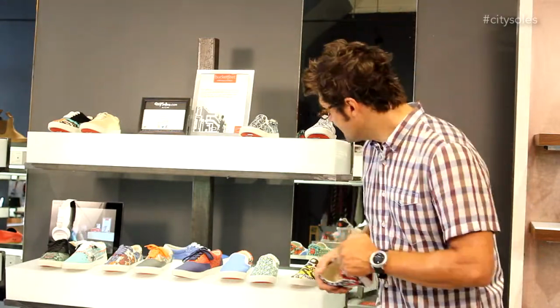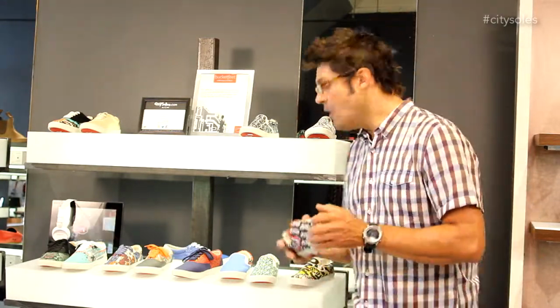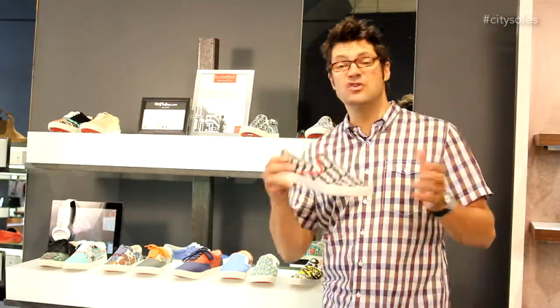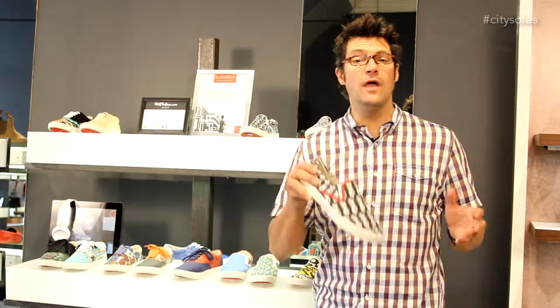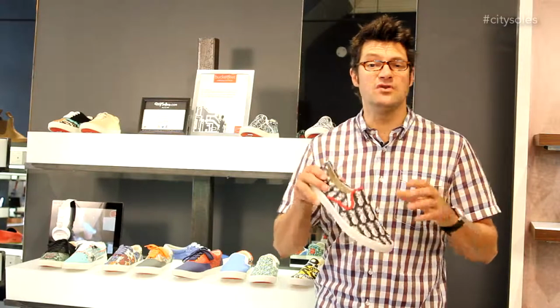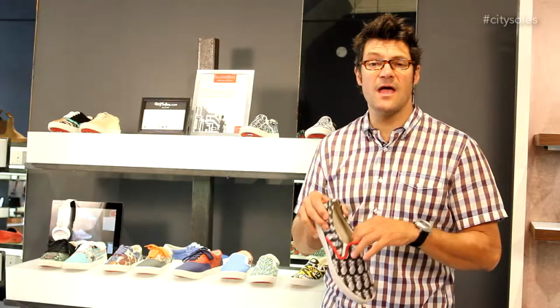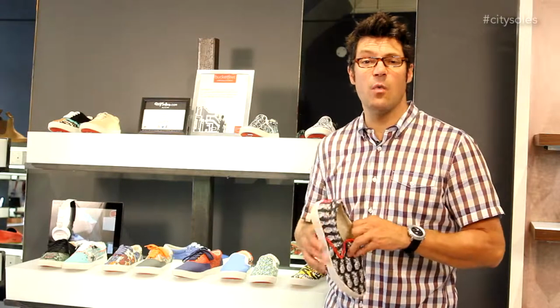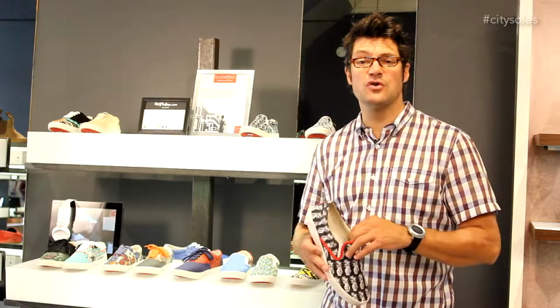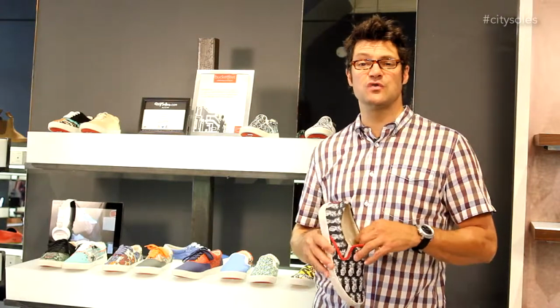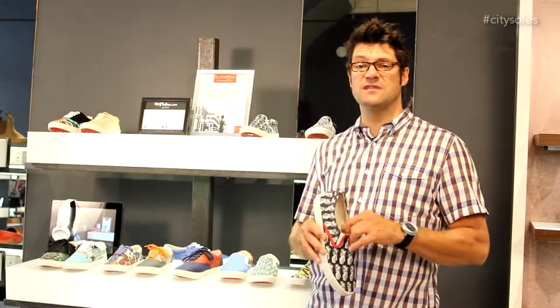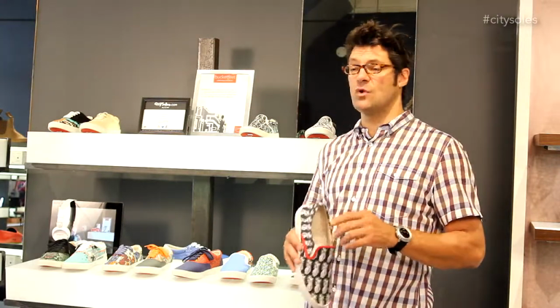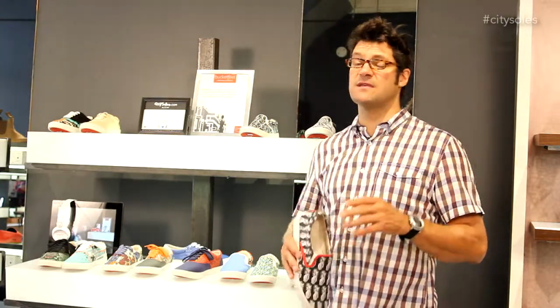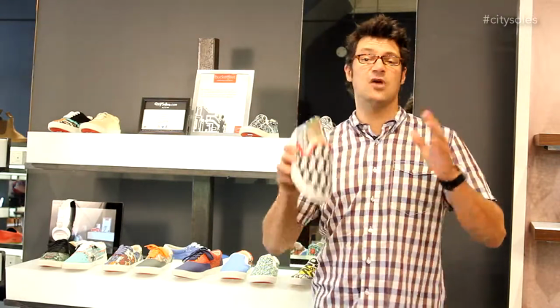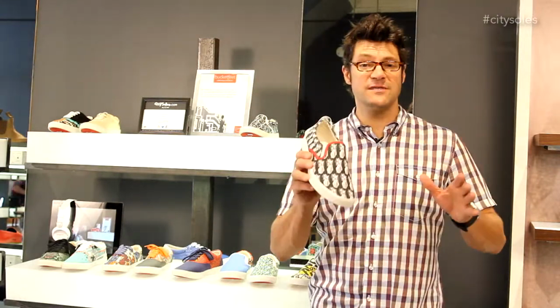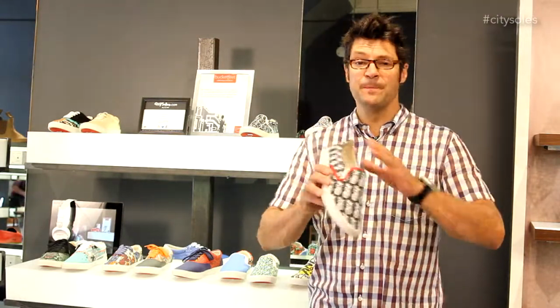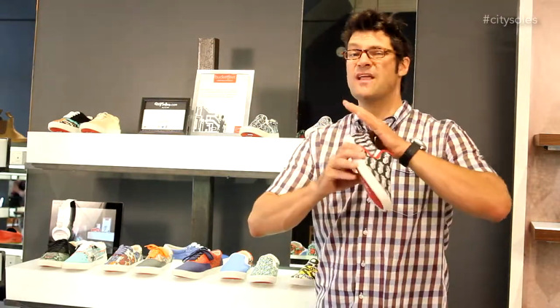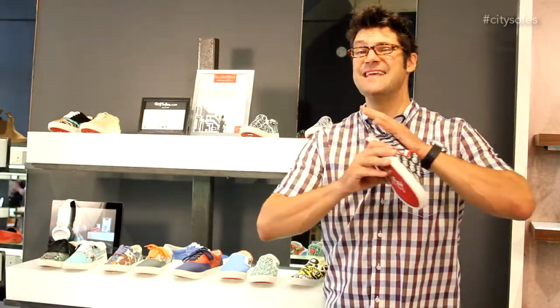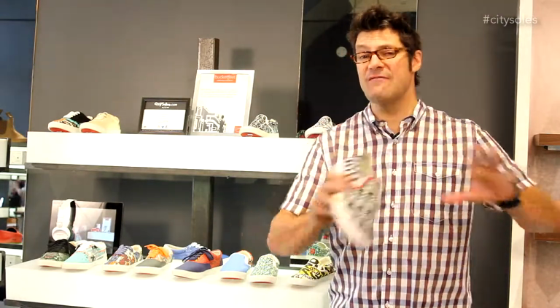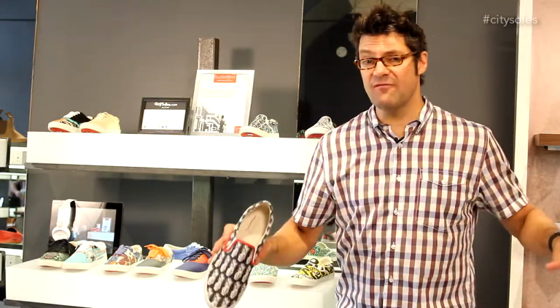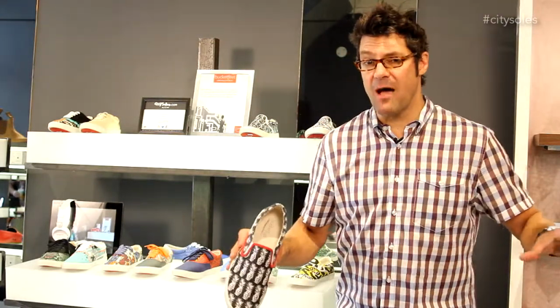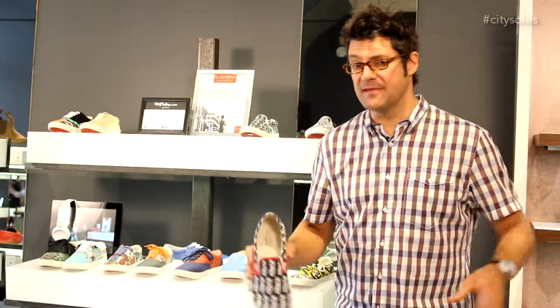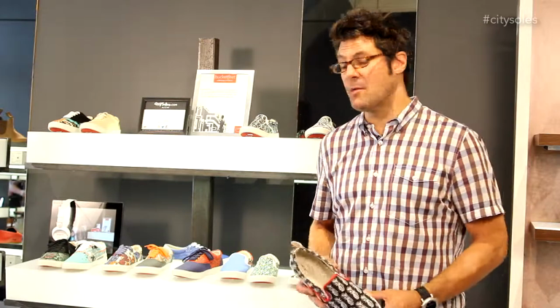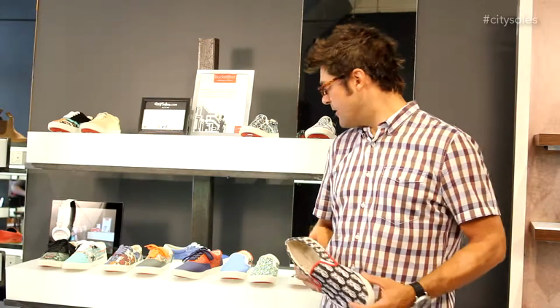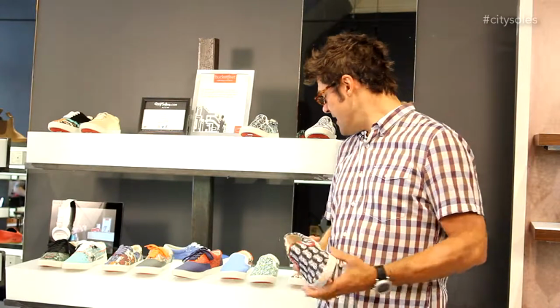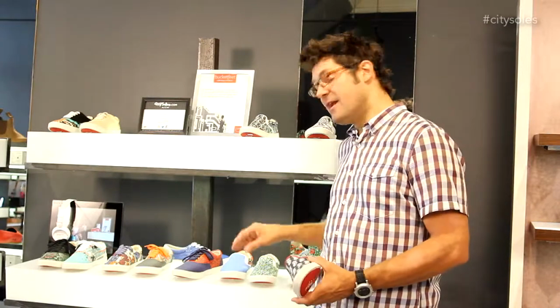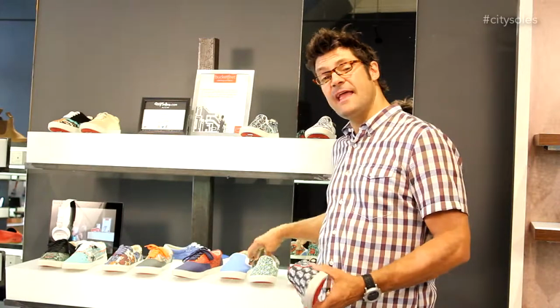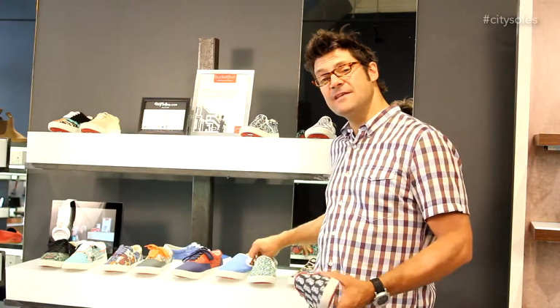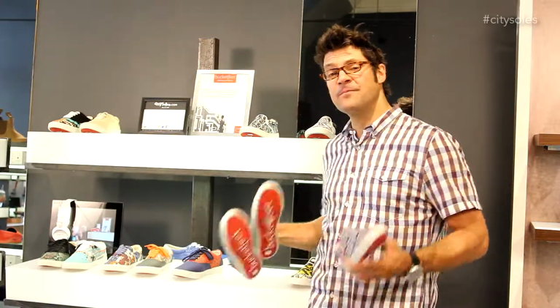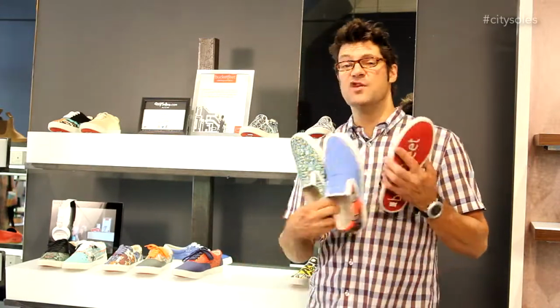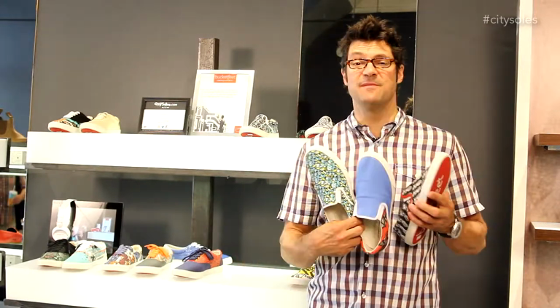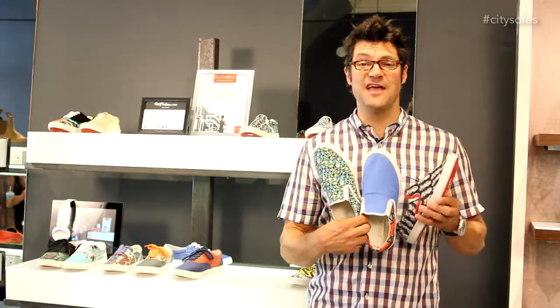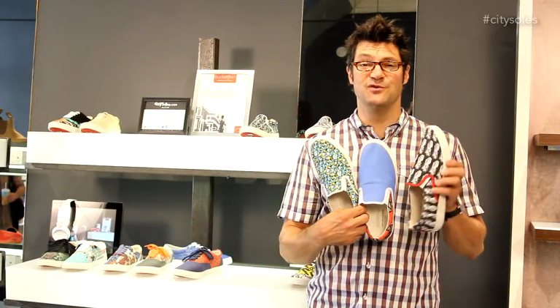Enjoy wearing your shoes from City Souls, because as always, we guarantee everything for compliments. So remember, if you're going to kick ass, you need some kick ass shoes.